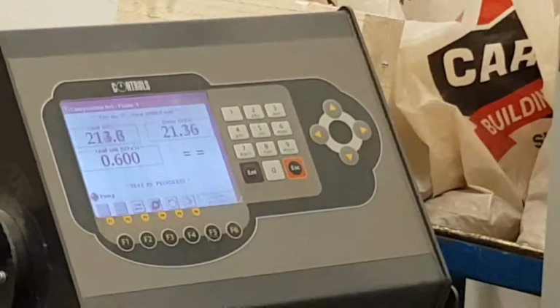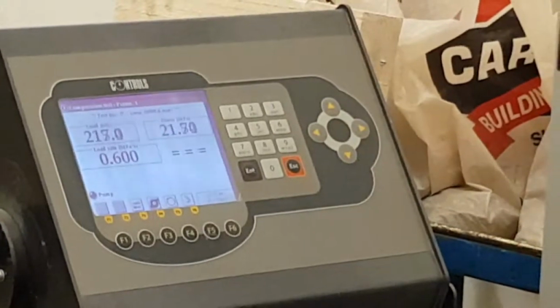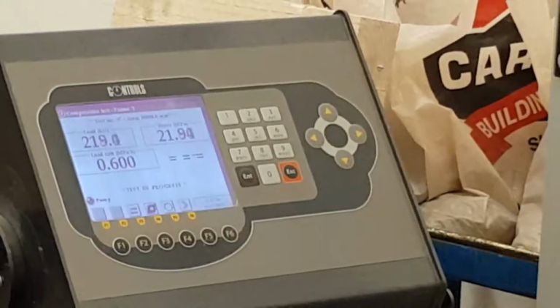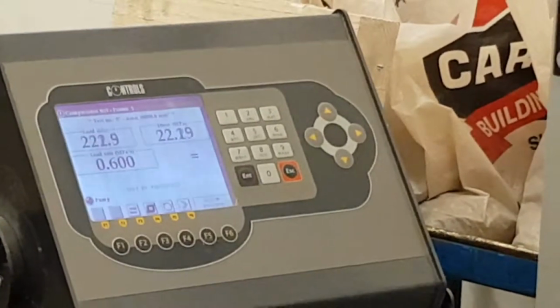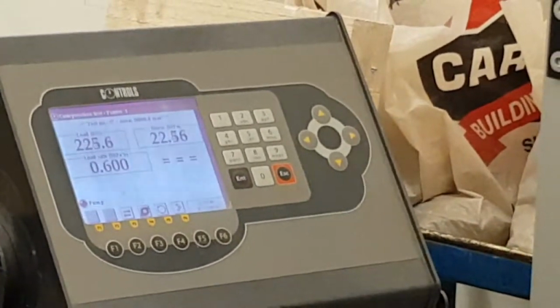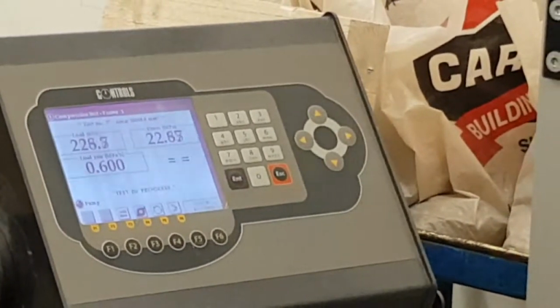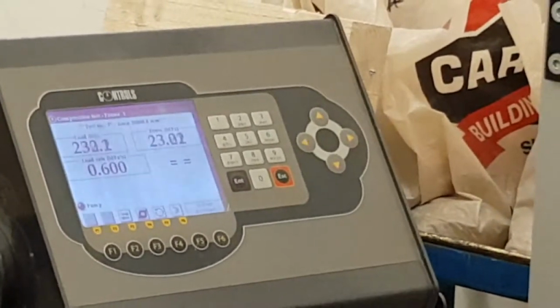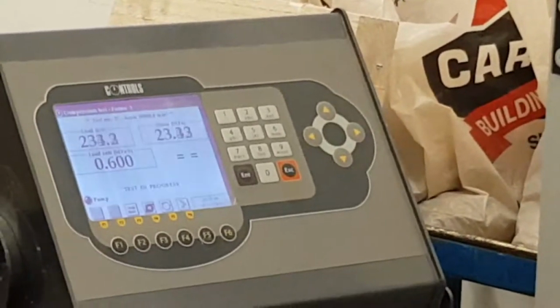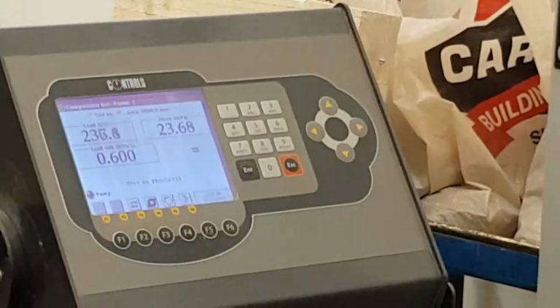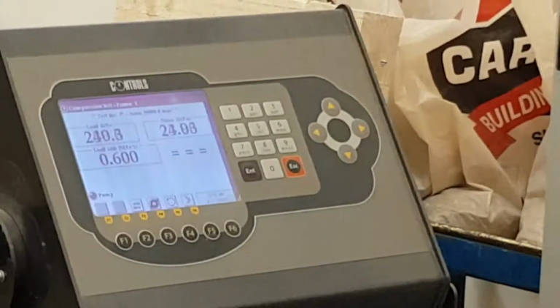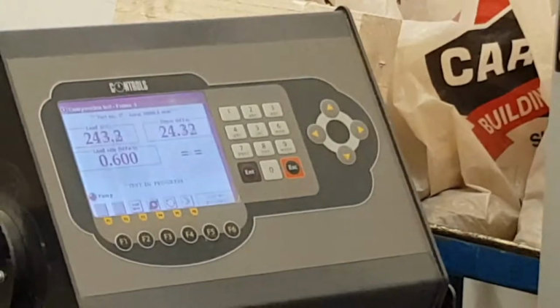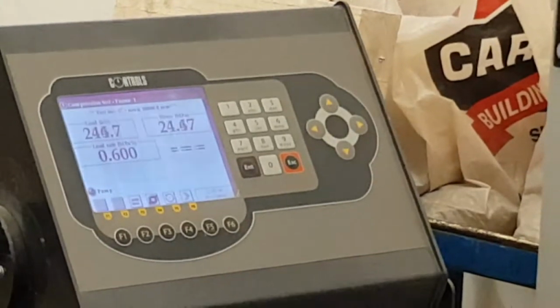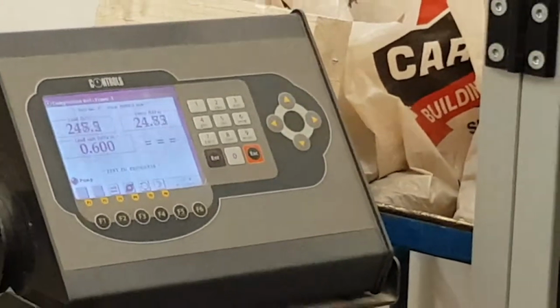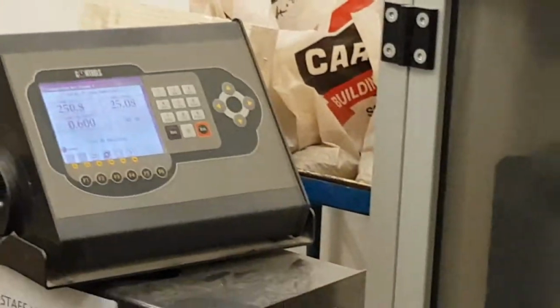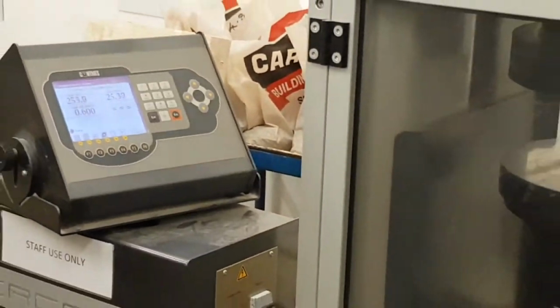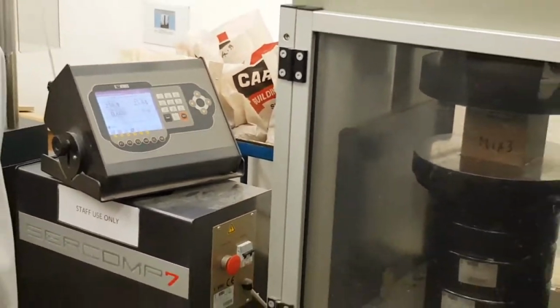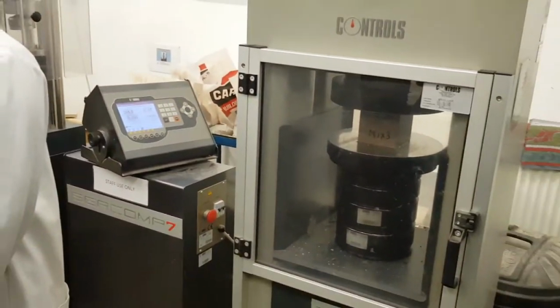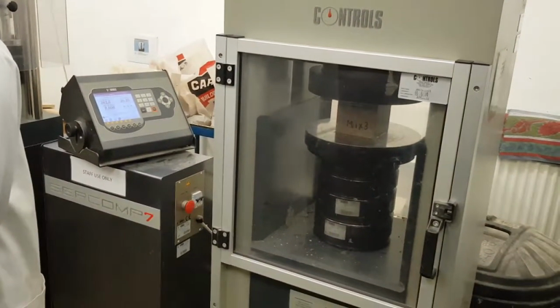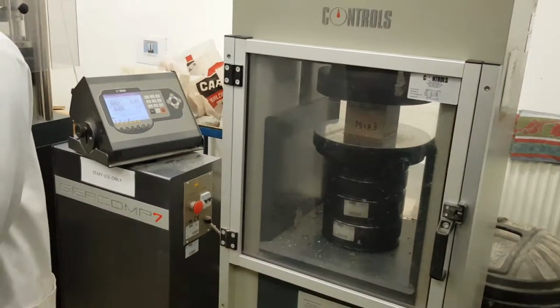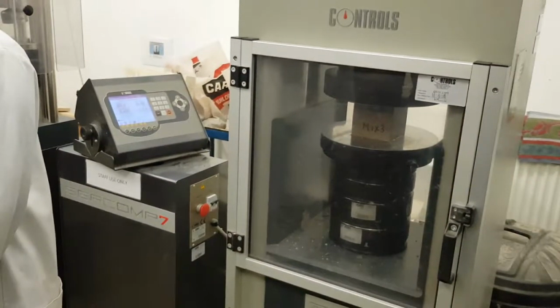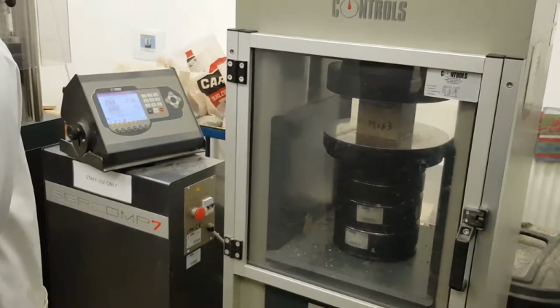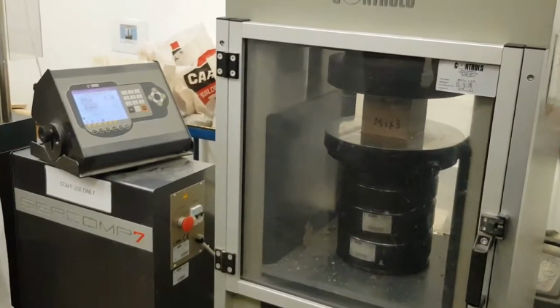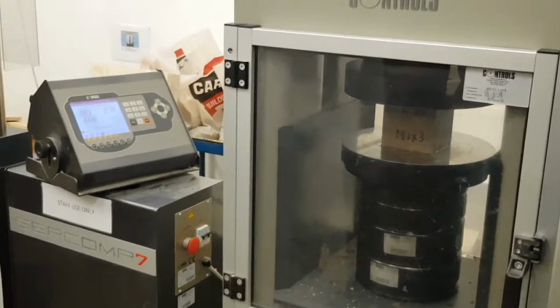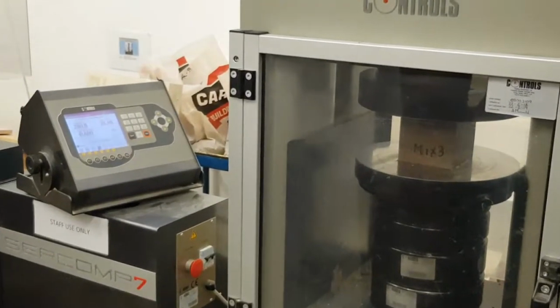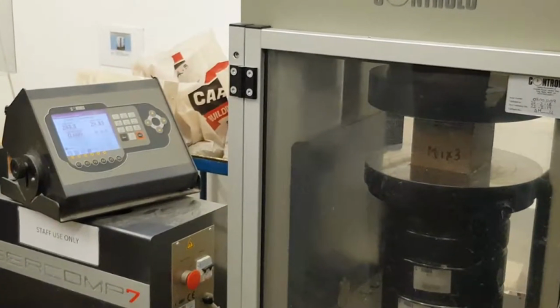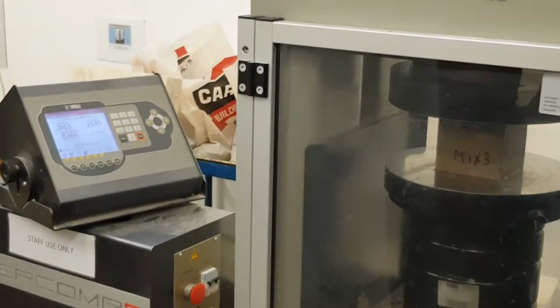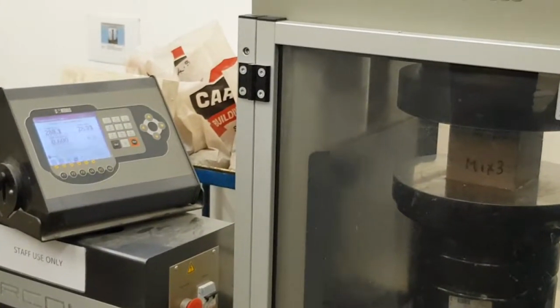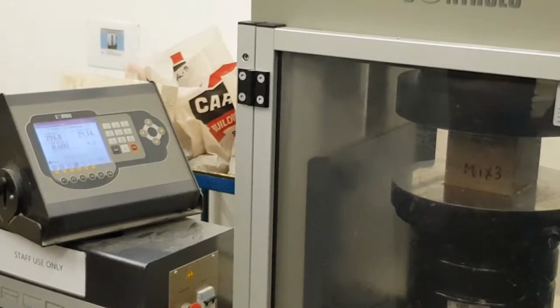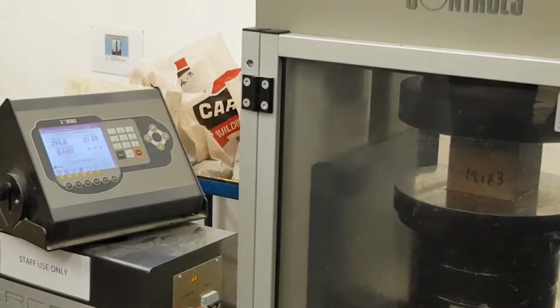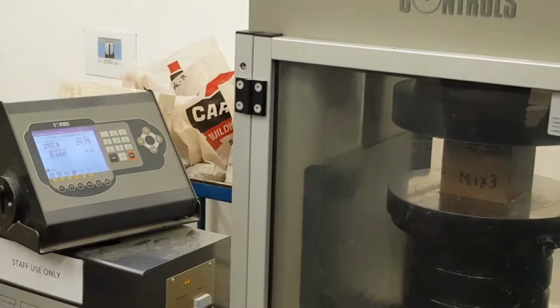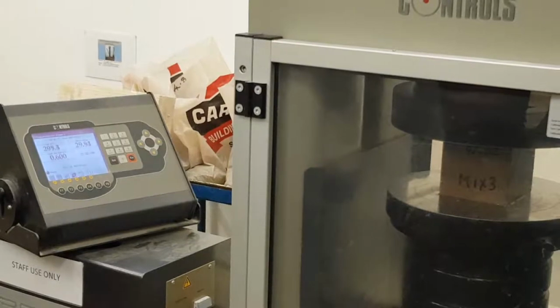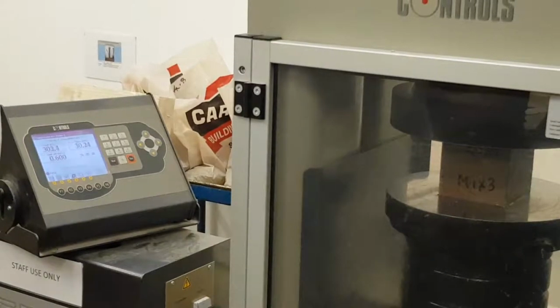How many years? Right. How many years? Yeah. That's all right. What can you do? What can you do? 30 seconds.